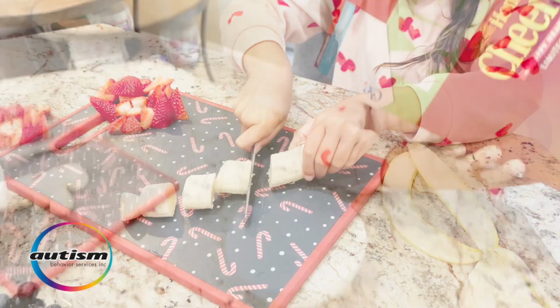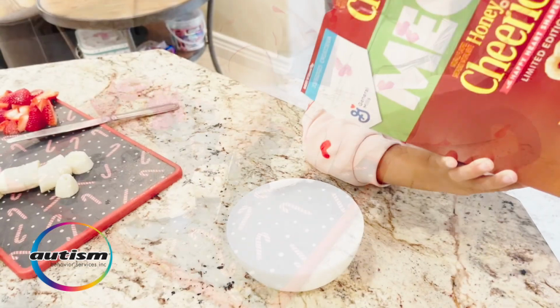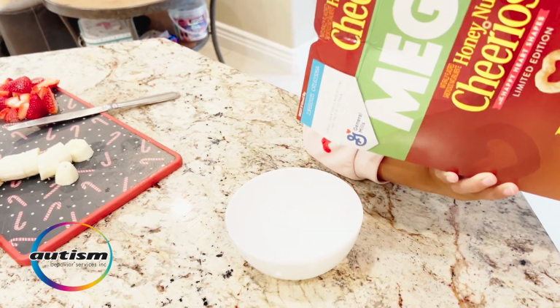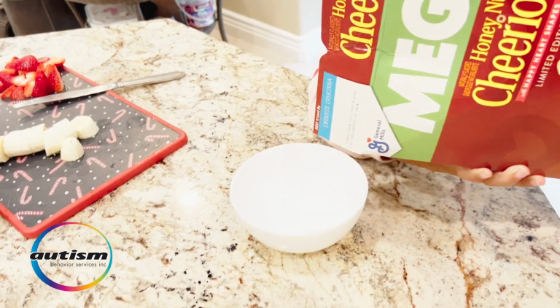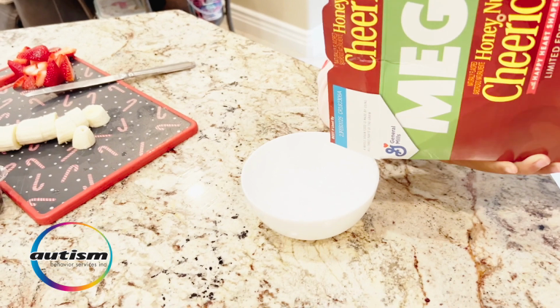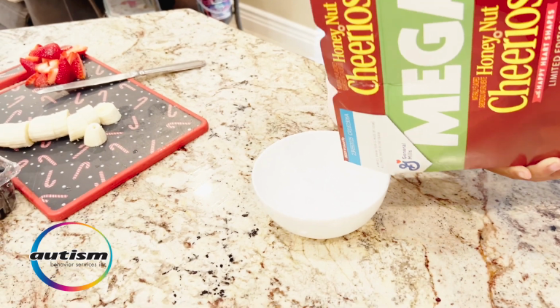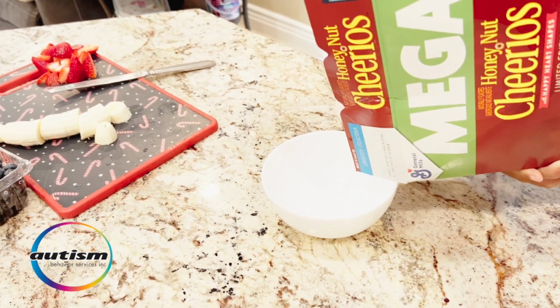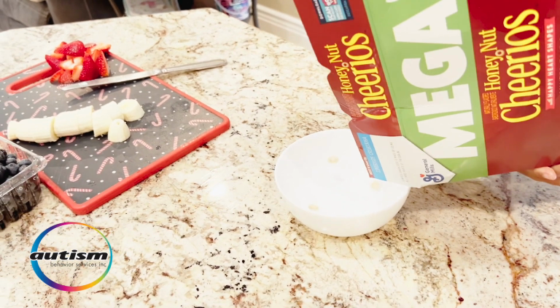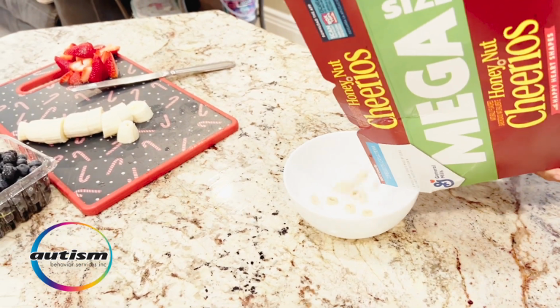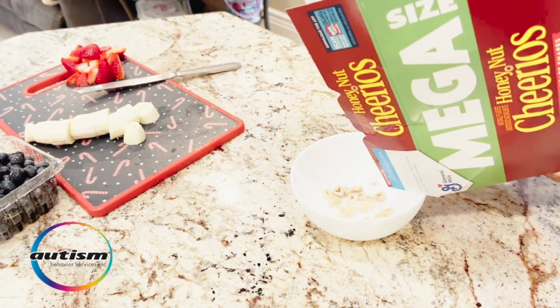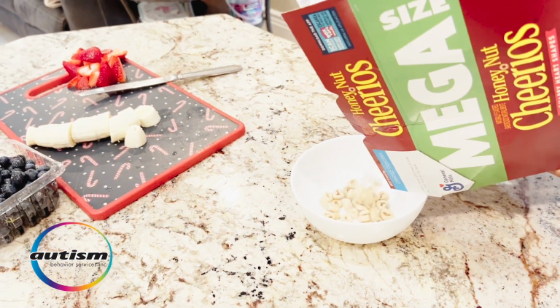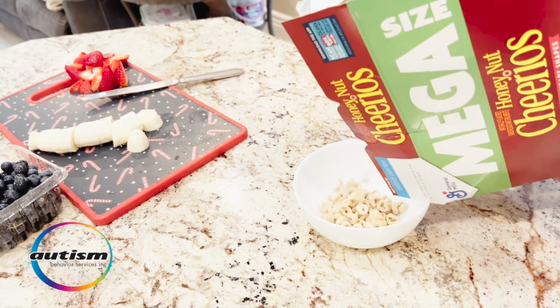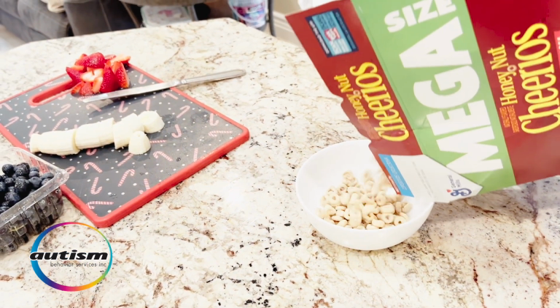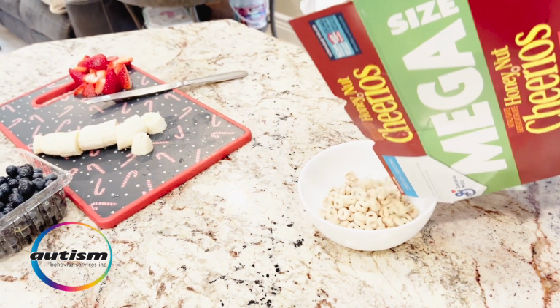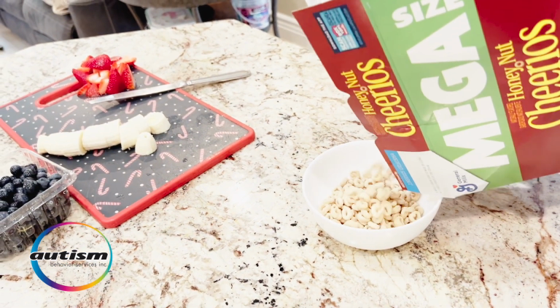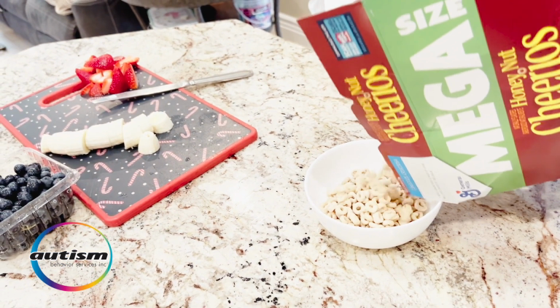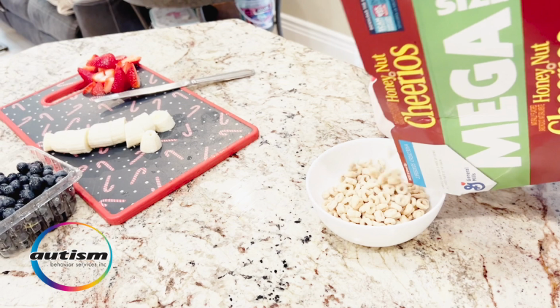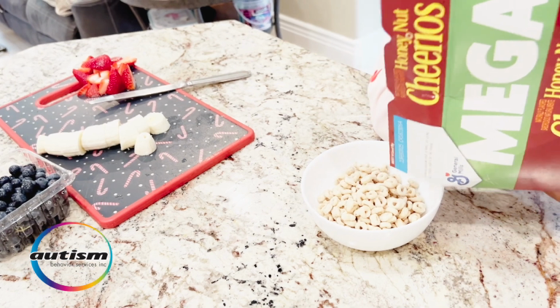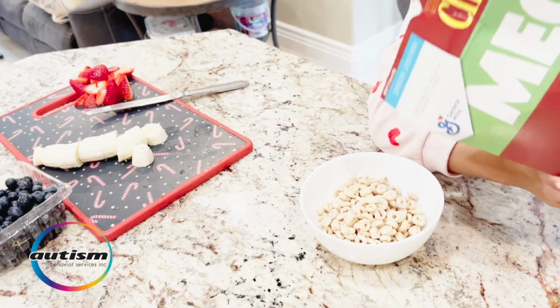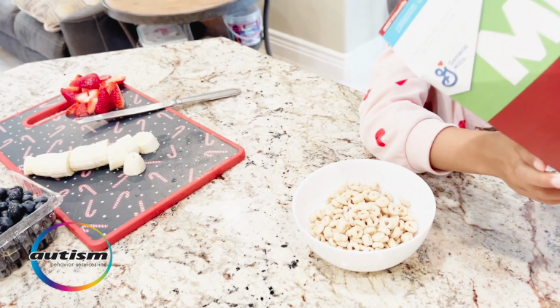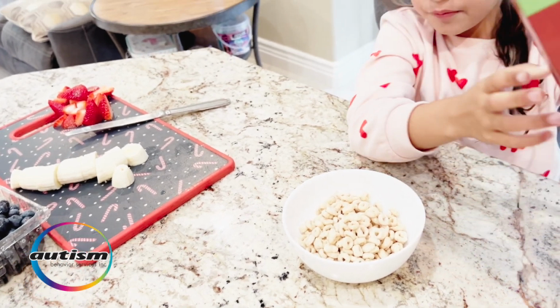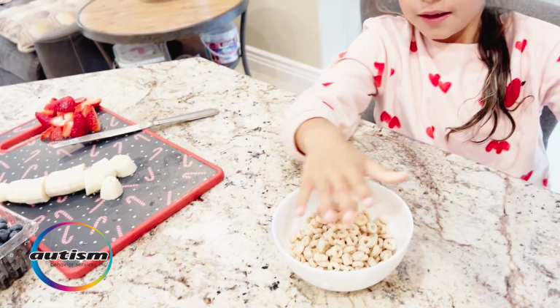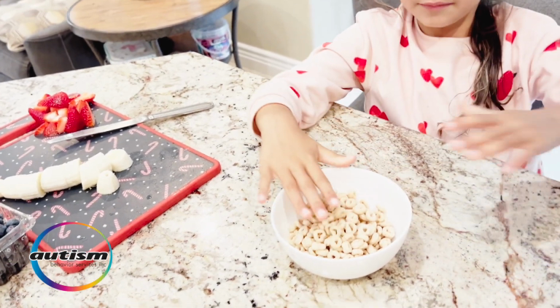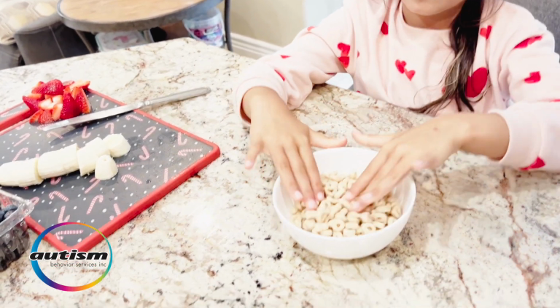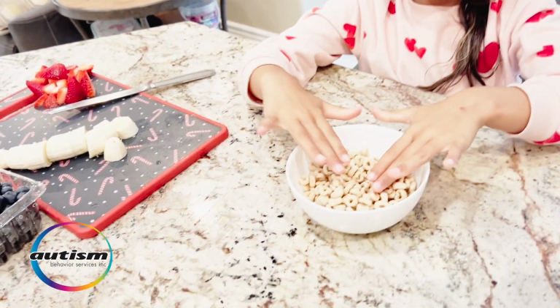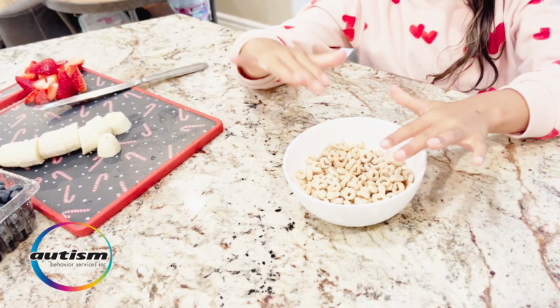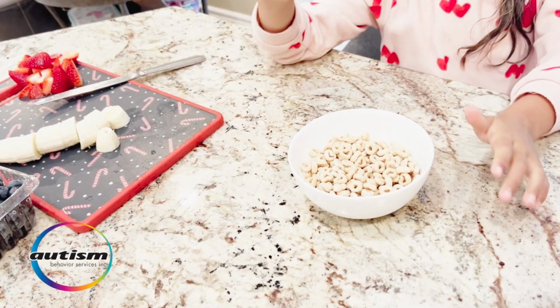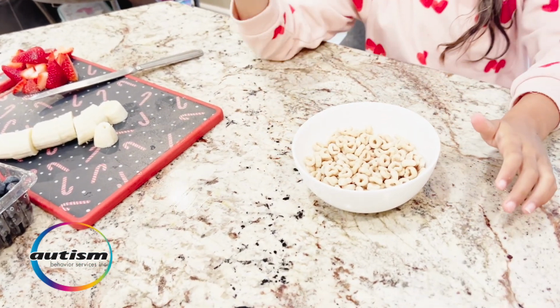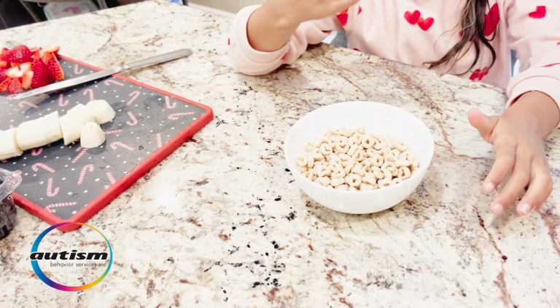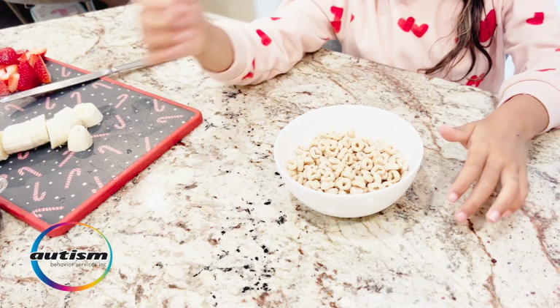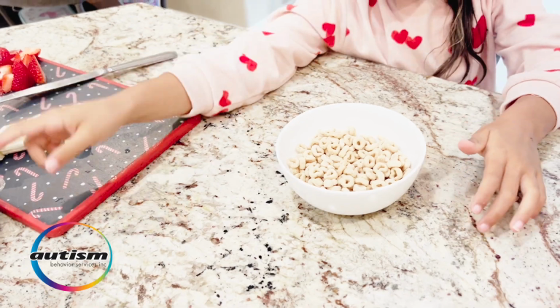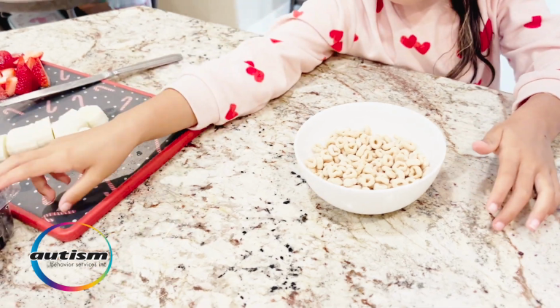Now our last two steps might require a little help, but we're going to do this one together. We'll be pouring in the Cheerios — notice these are her favorite Honey Nut Cheerios, which give it a little extra flavor.